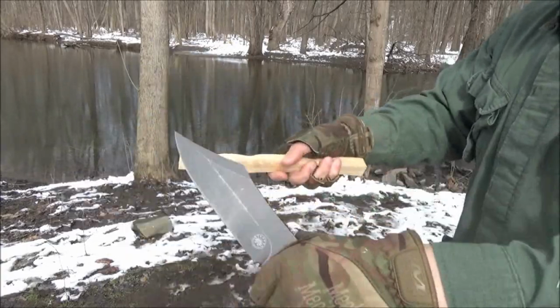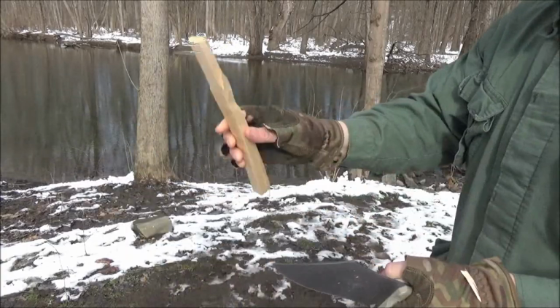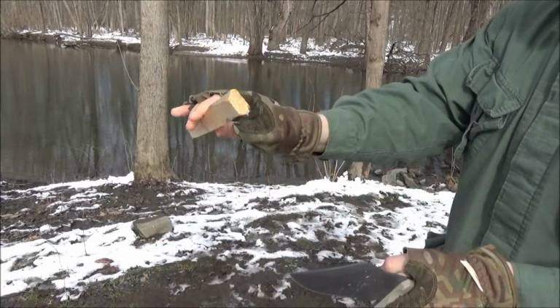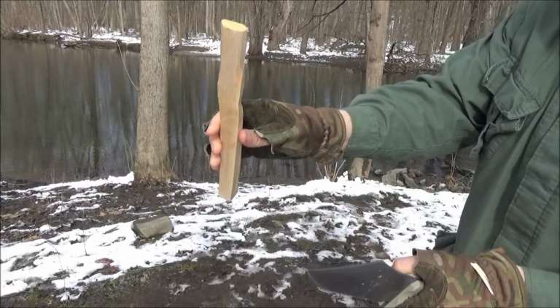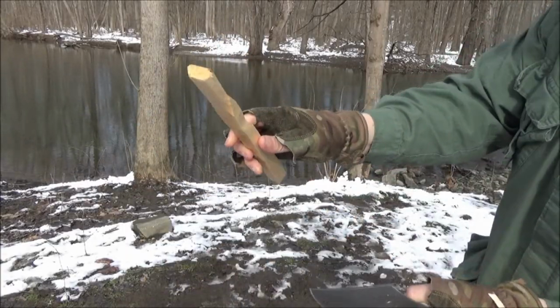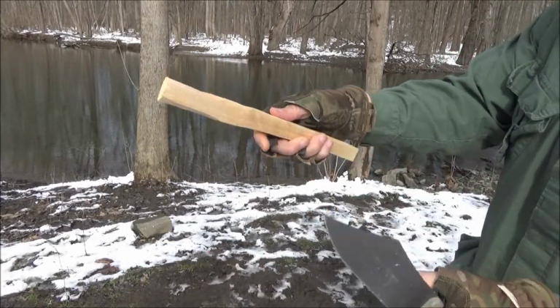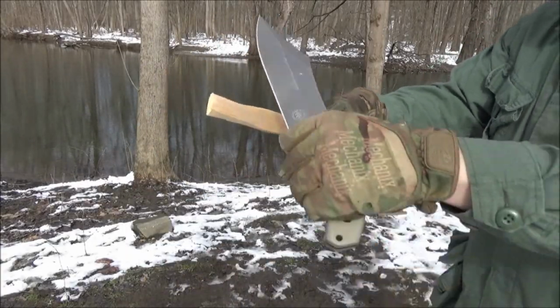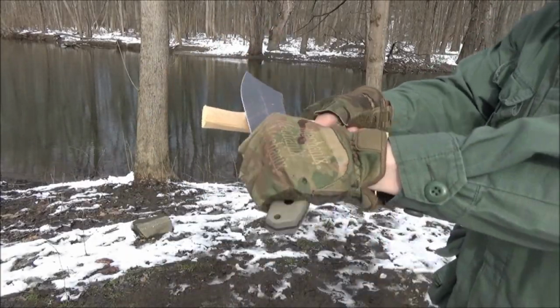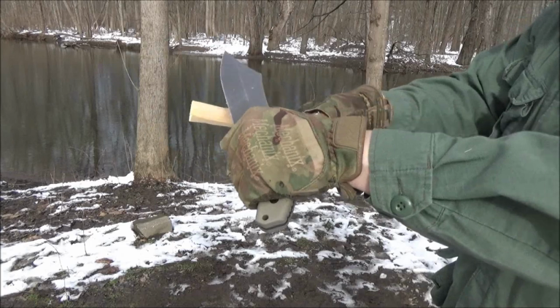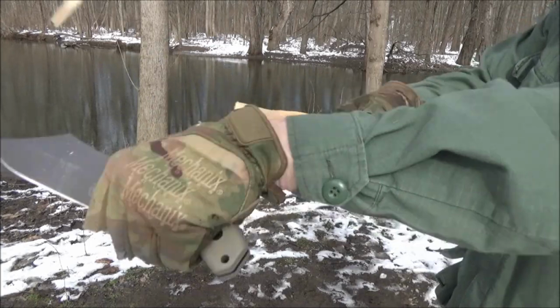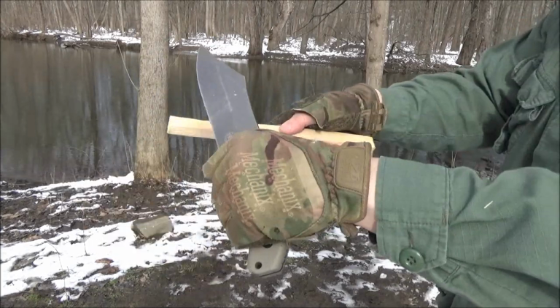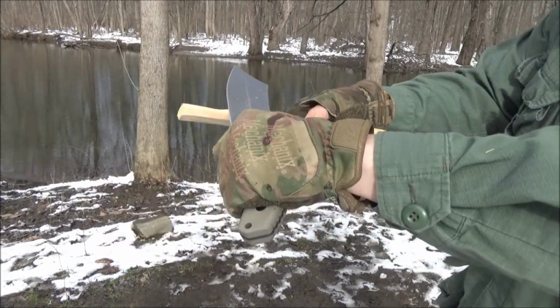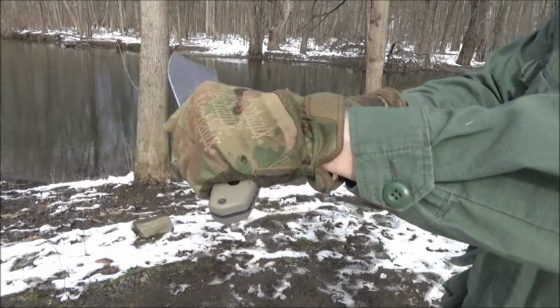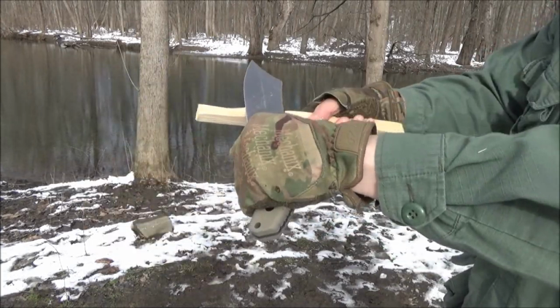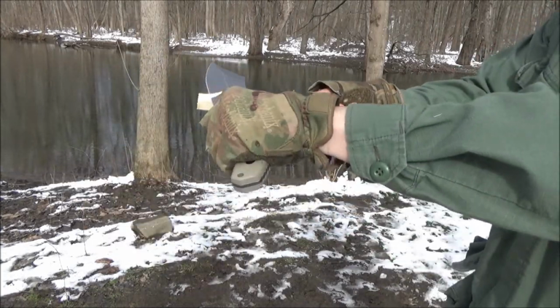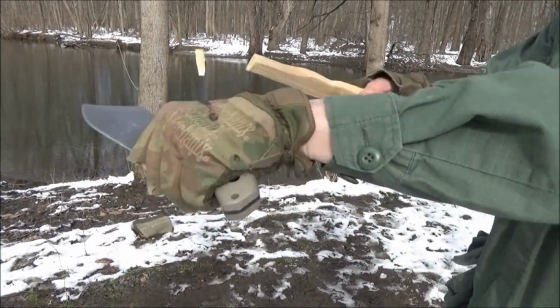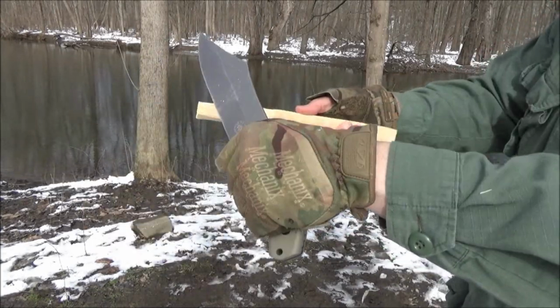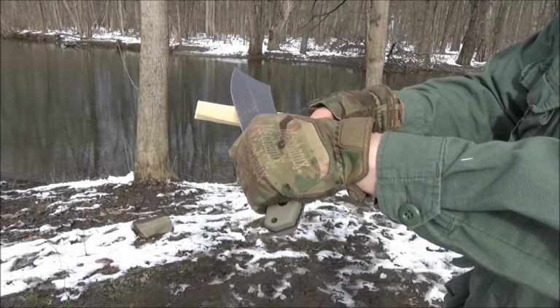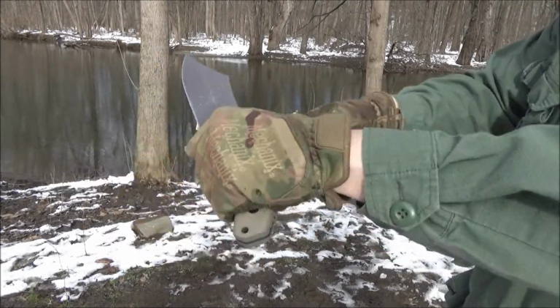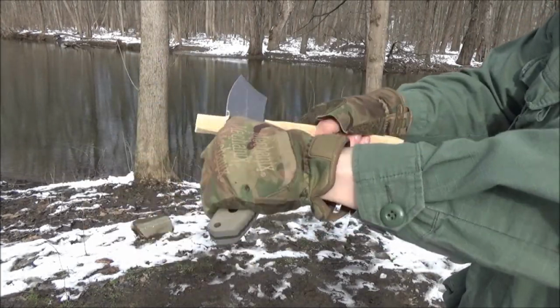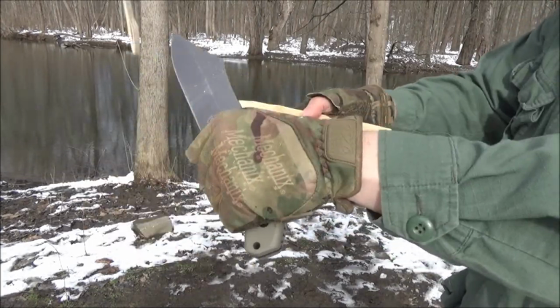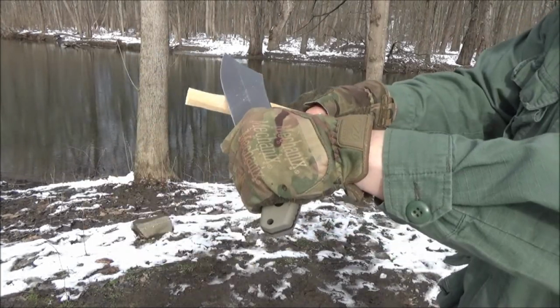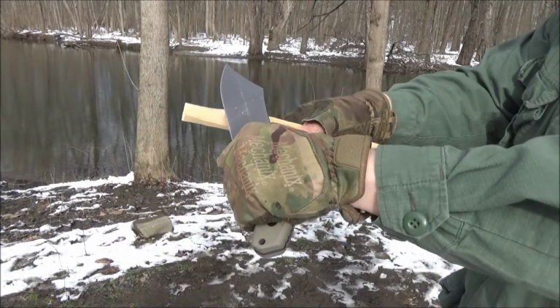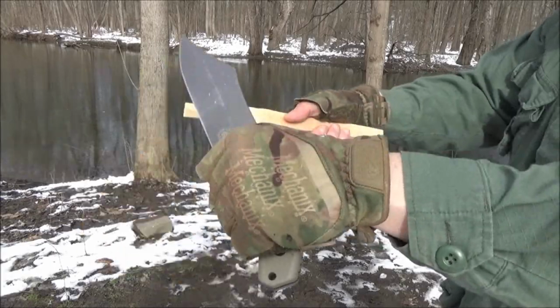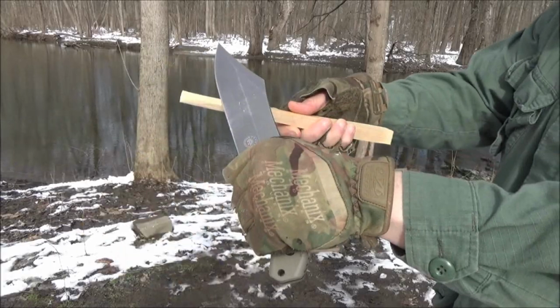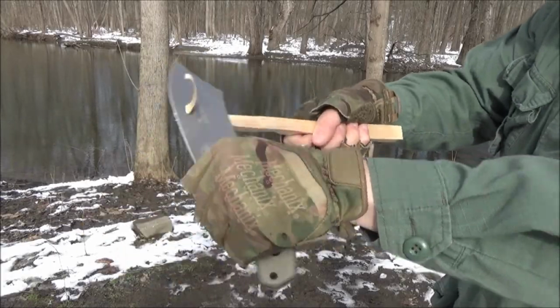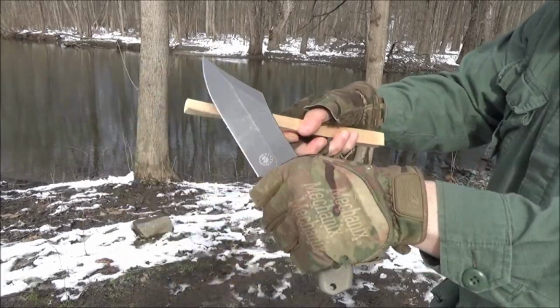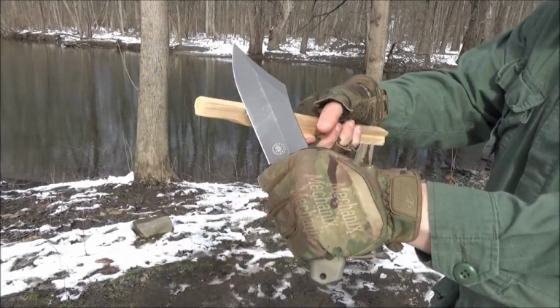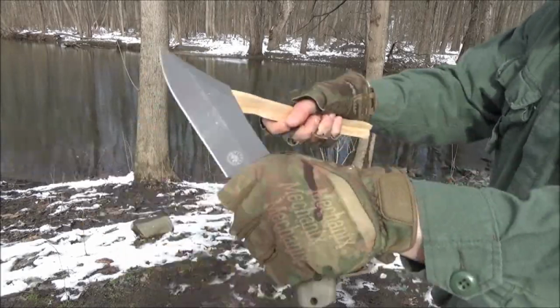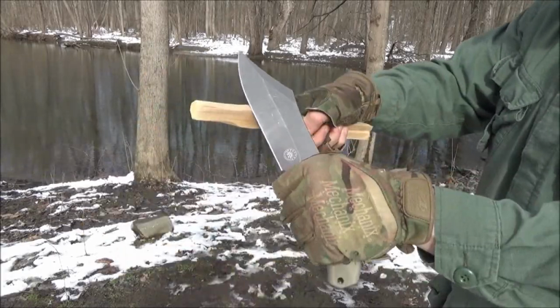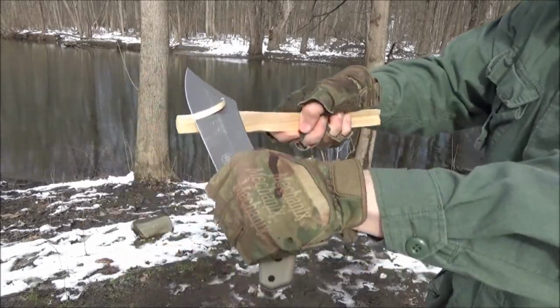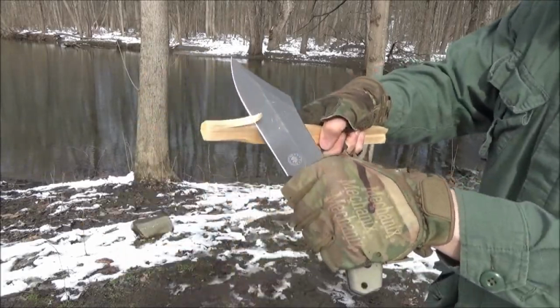This is kiln-dried firewood — it's a lot harder than your typical branch you would find out here. But this knife is doing well.